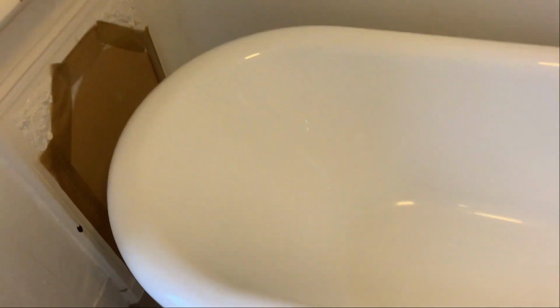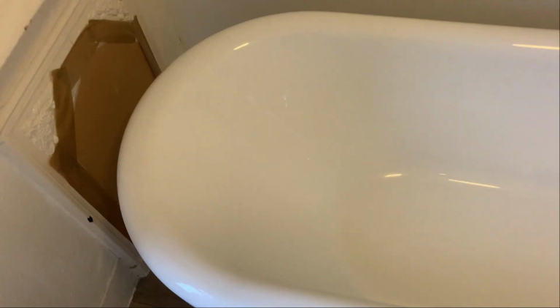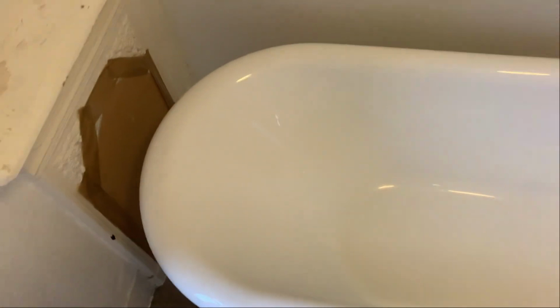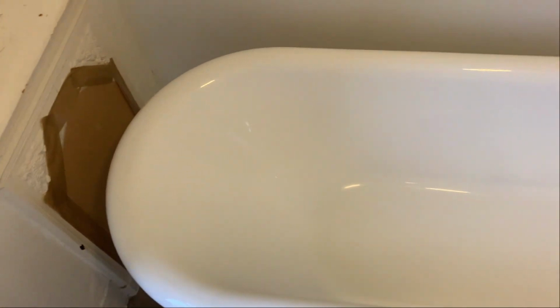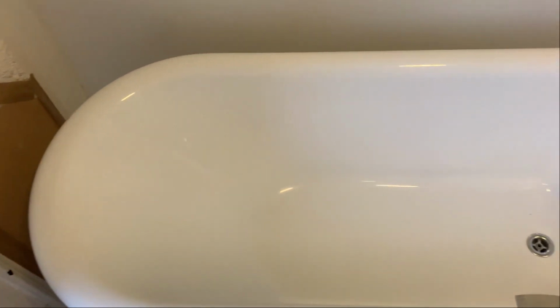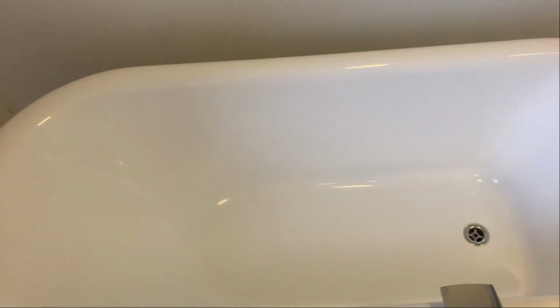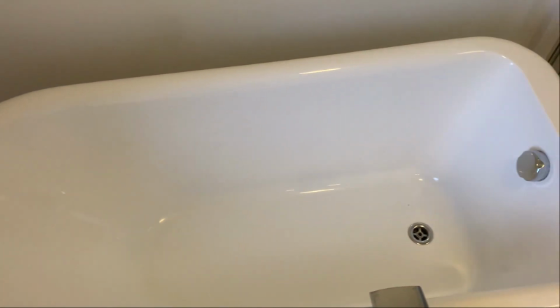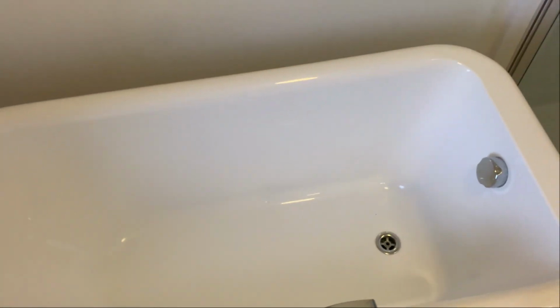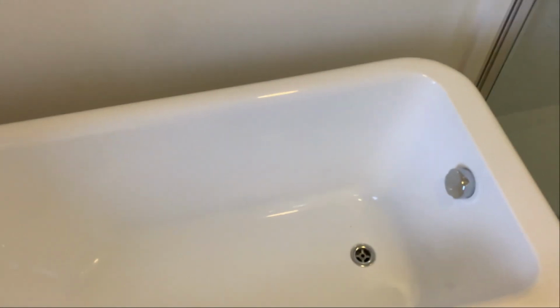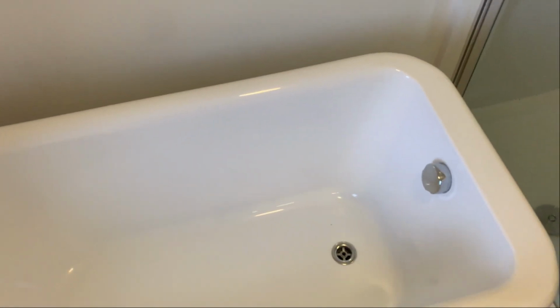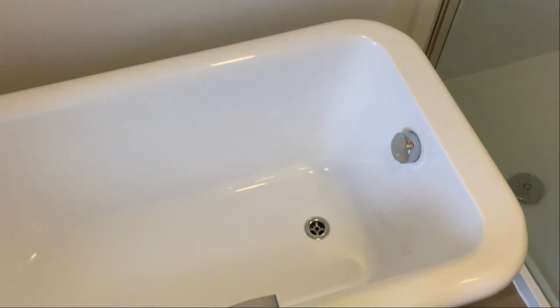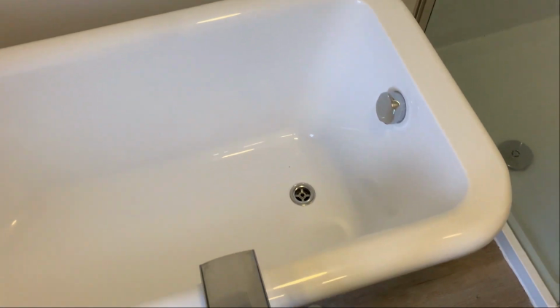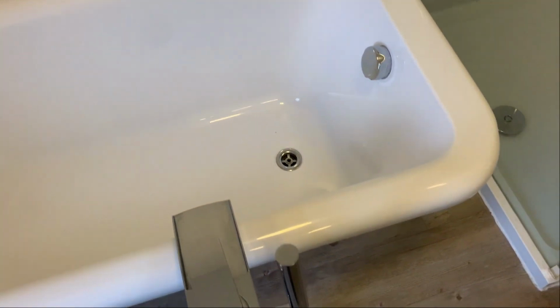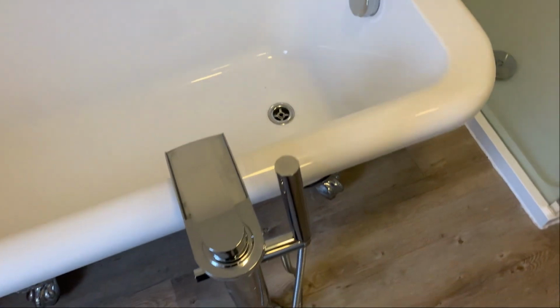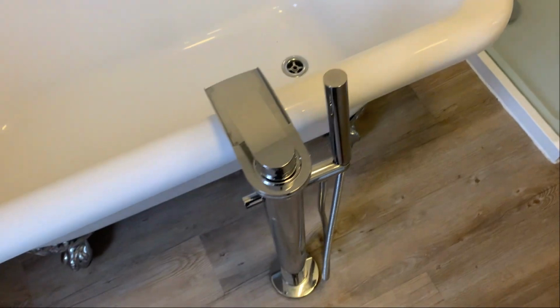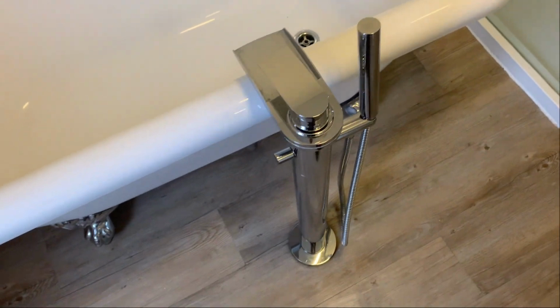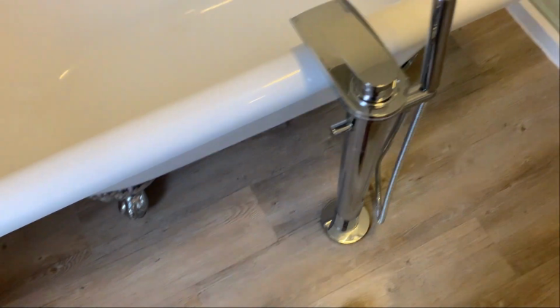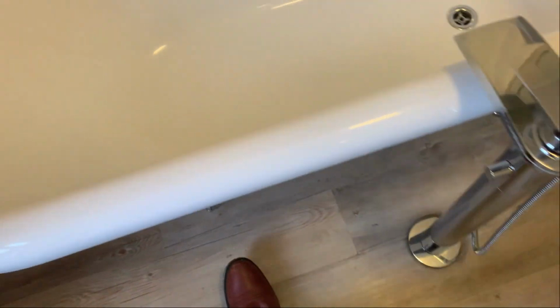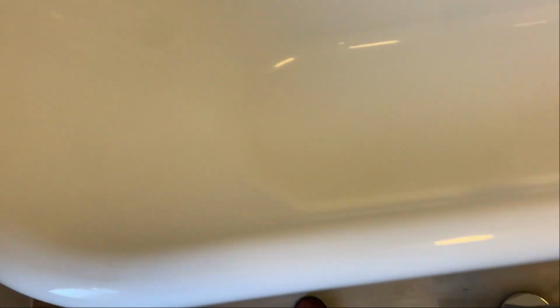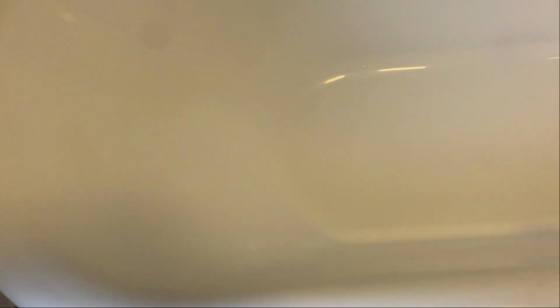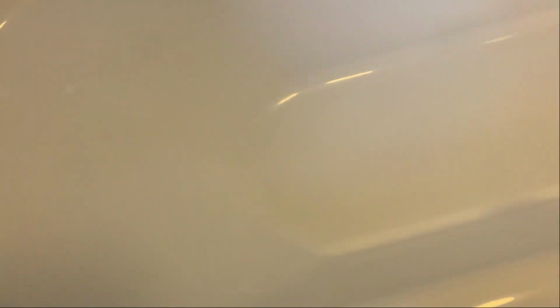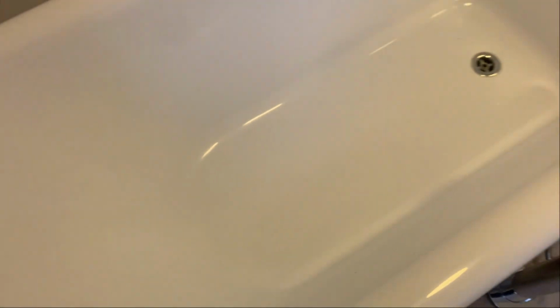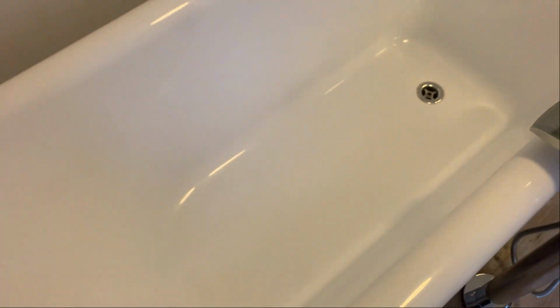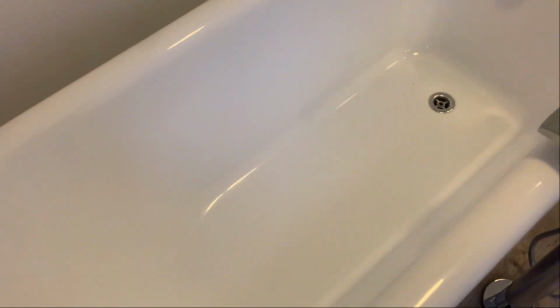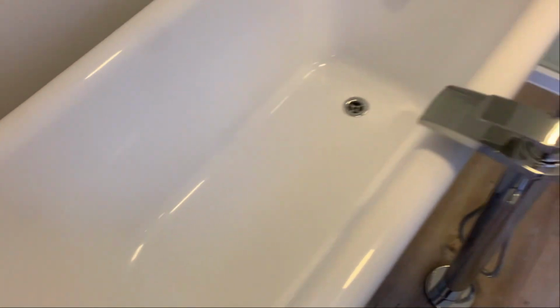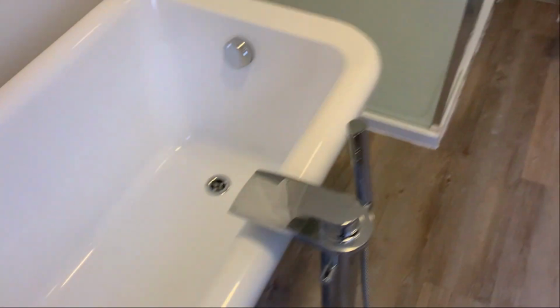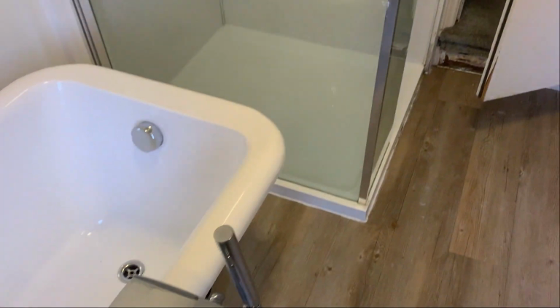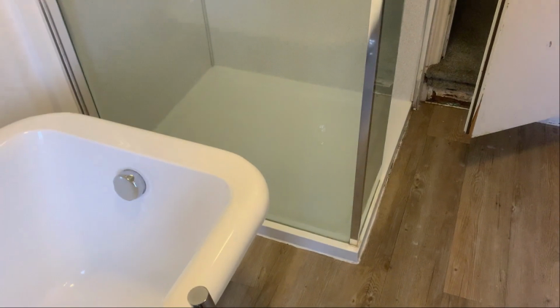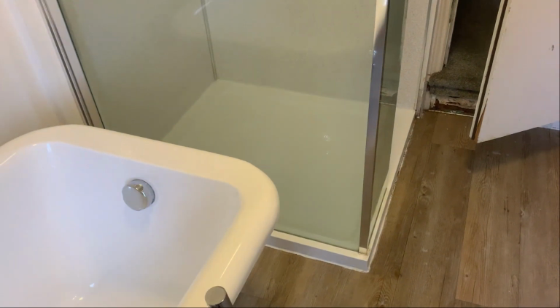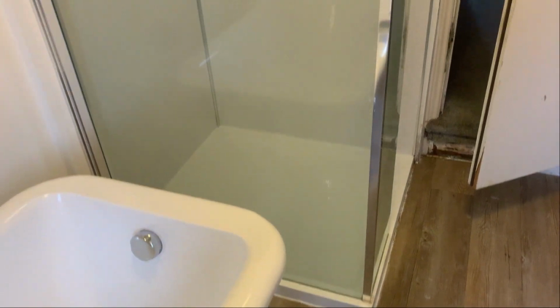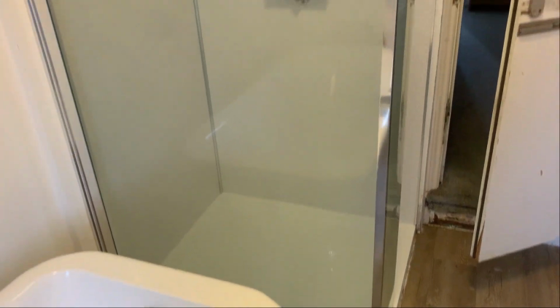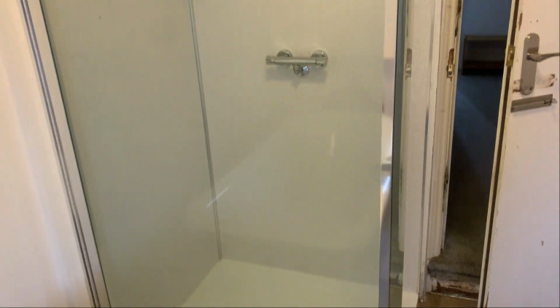Your bathtub is nice and clean with no damage, and your shower has also been cleaned.